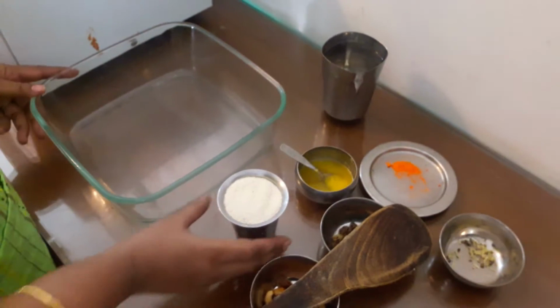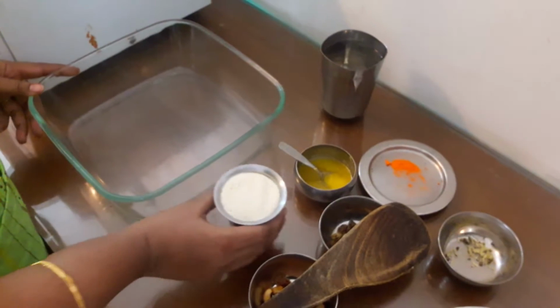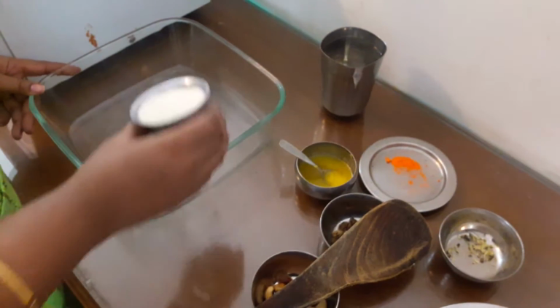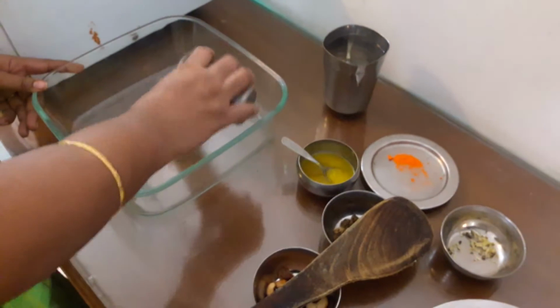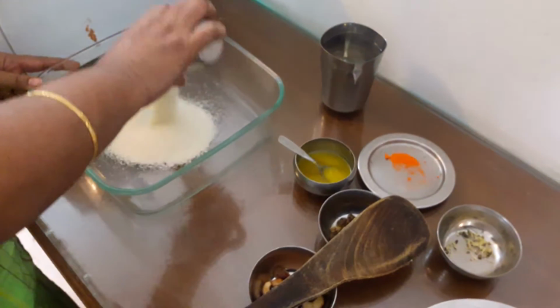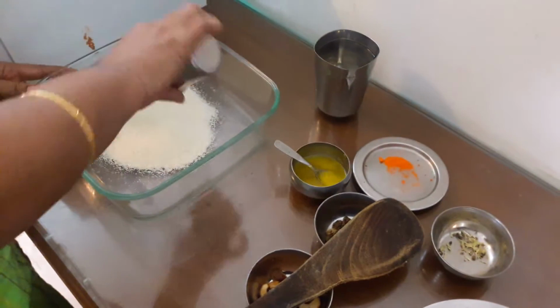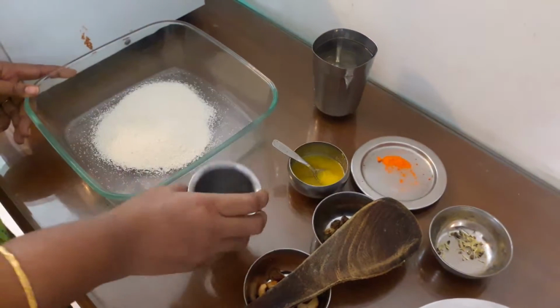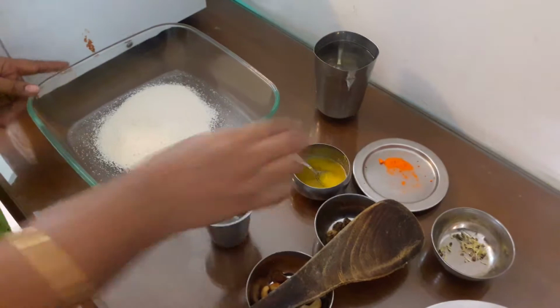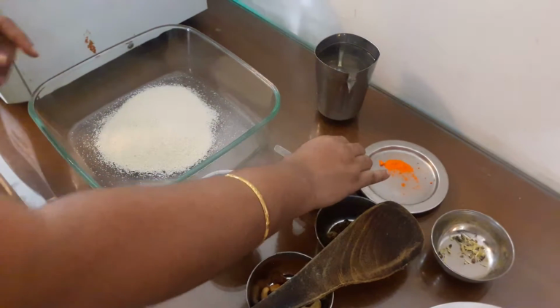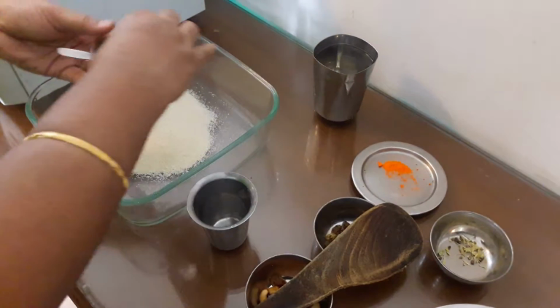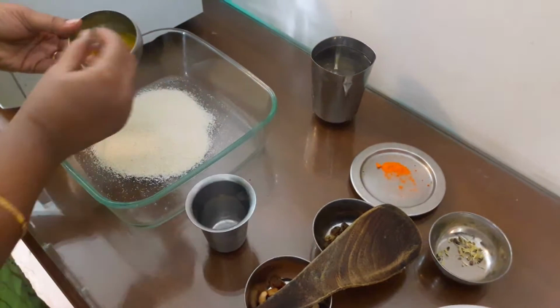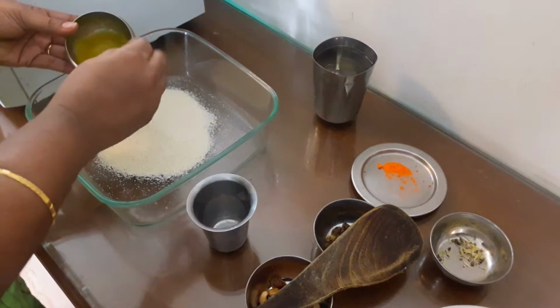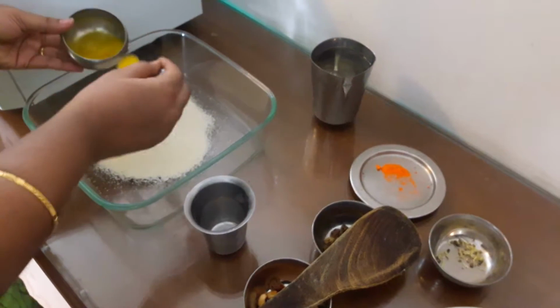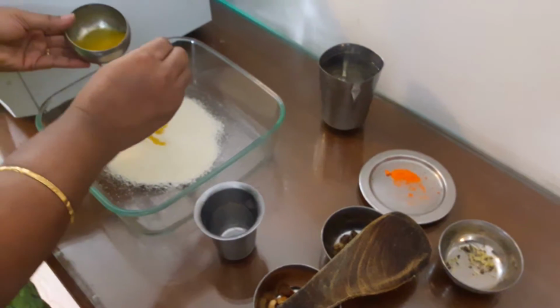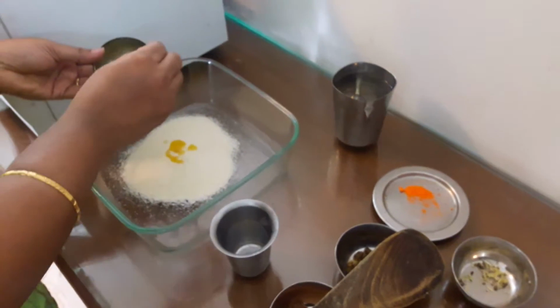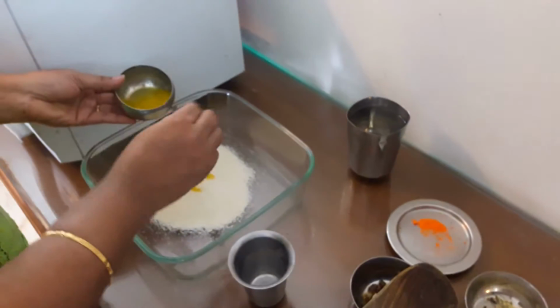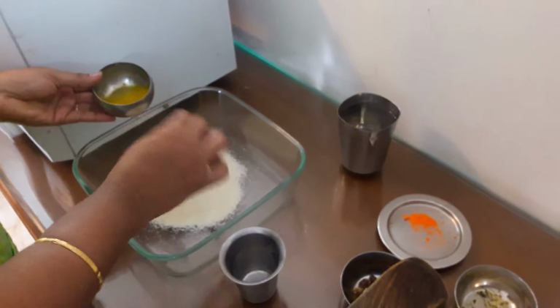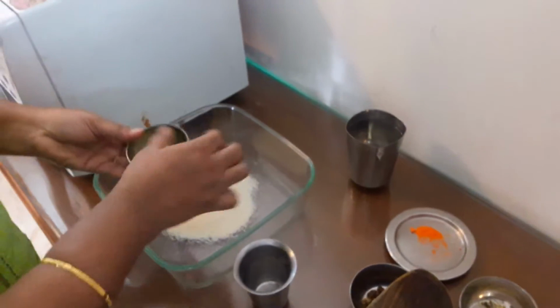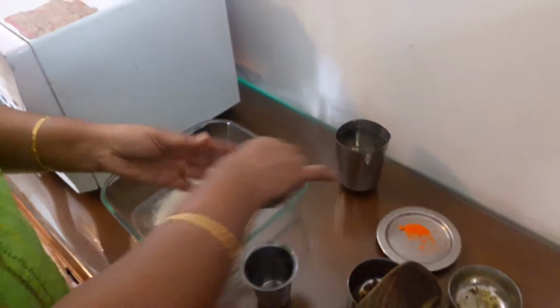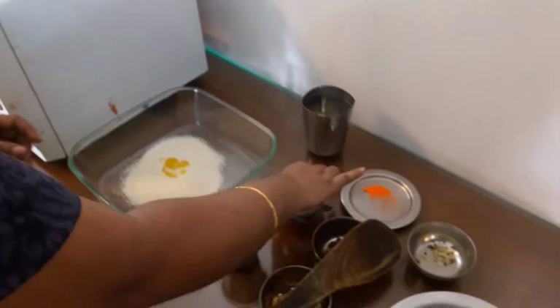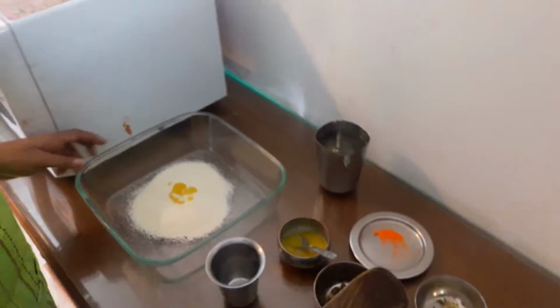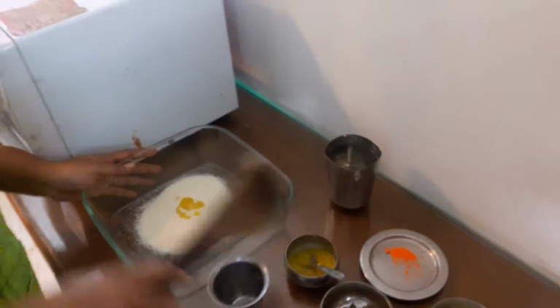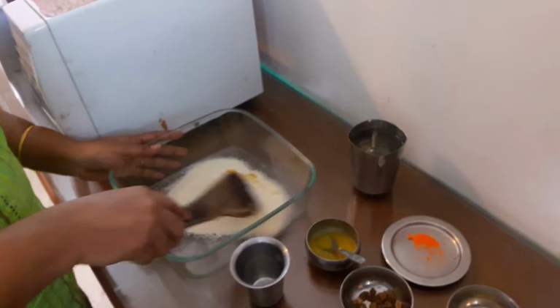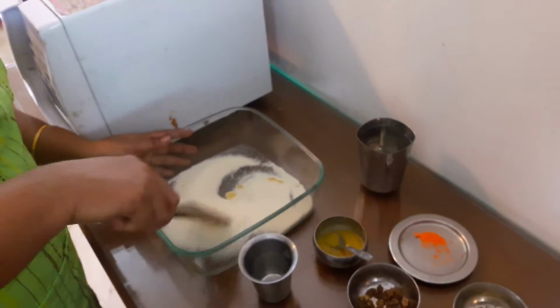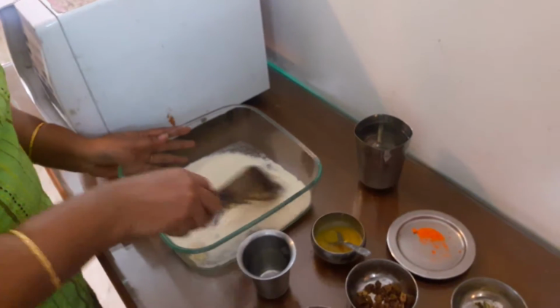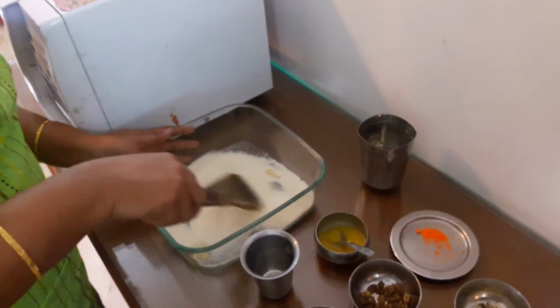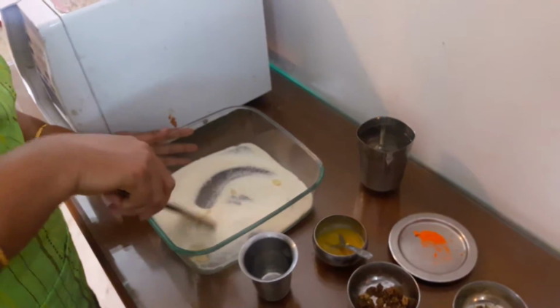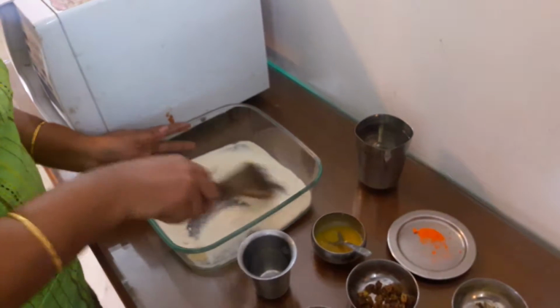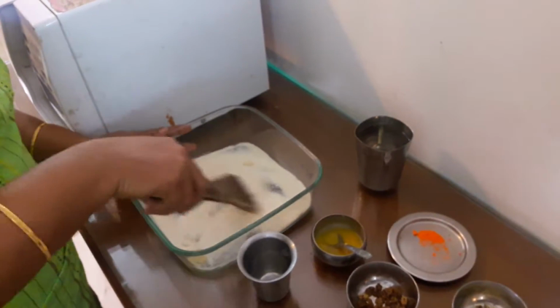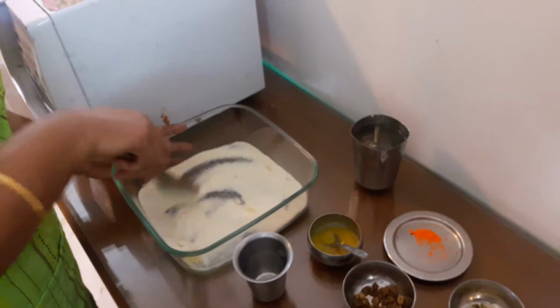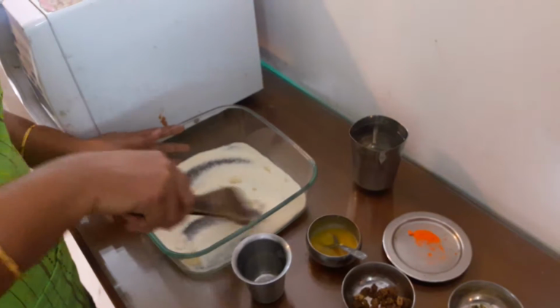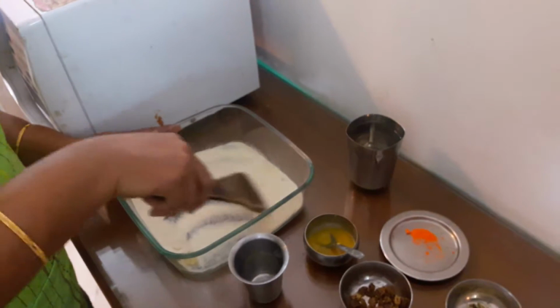Put it in the pan with some water and cook it in the pot.